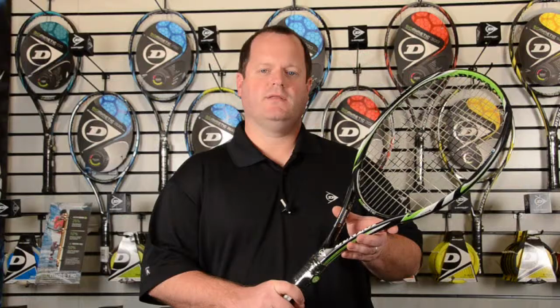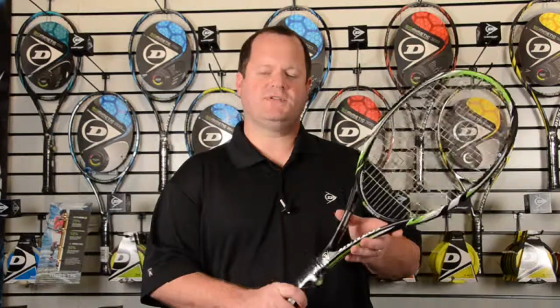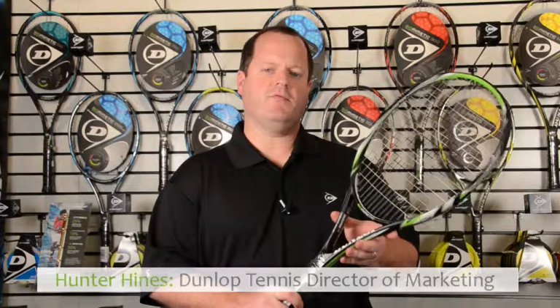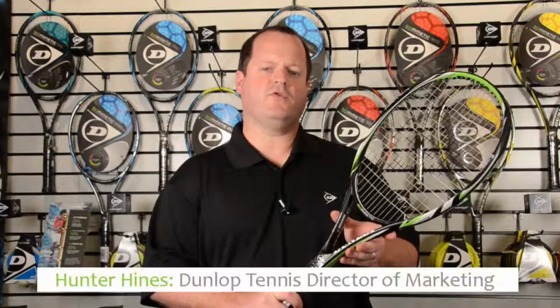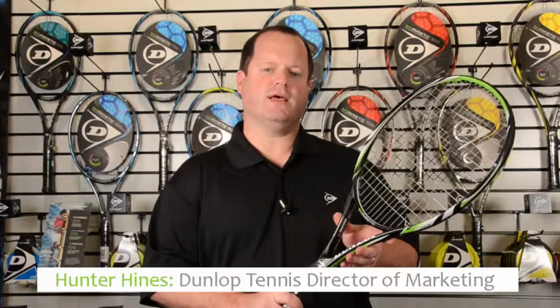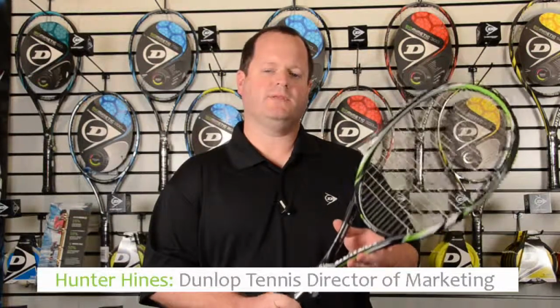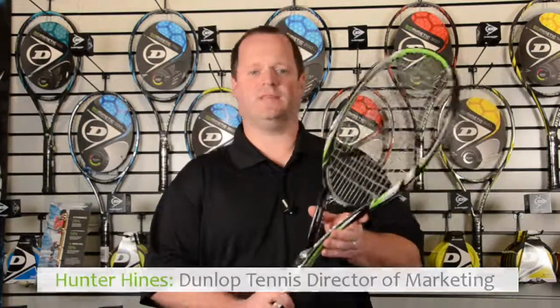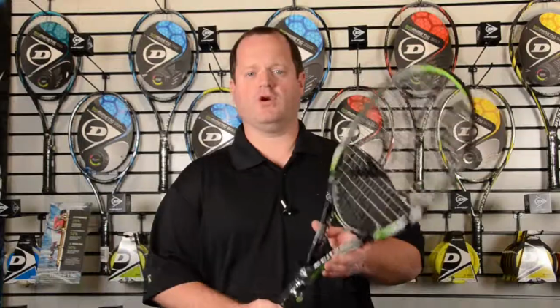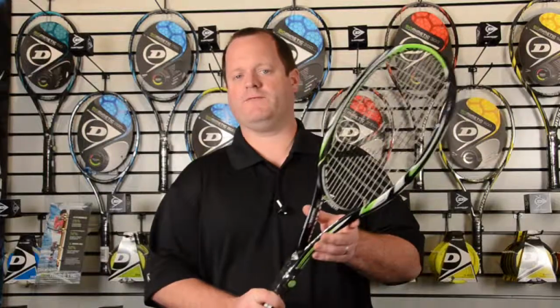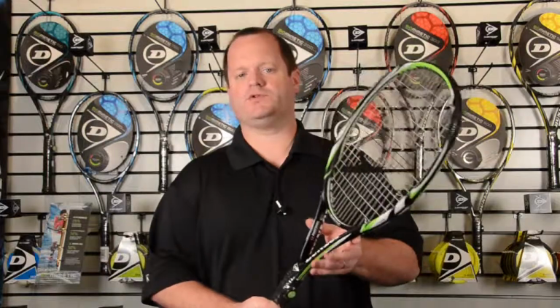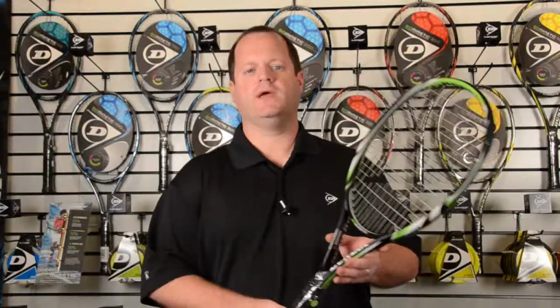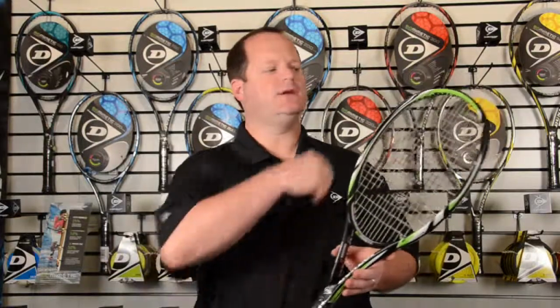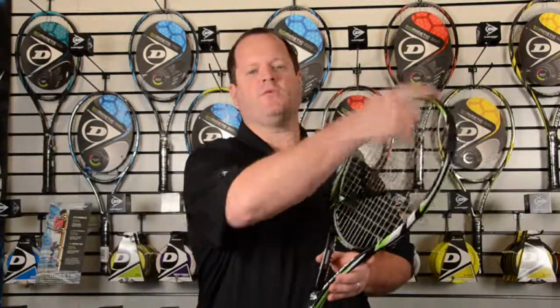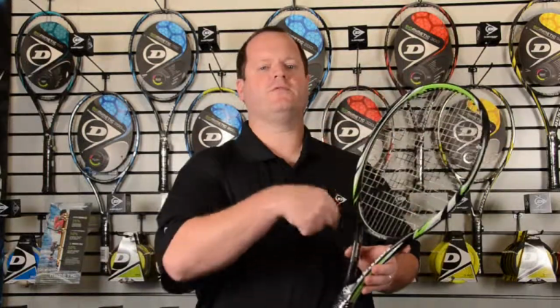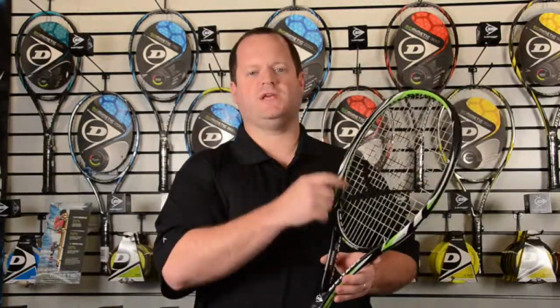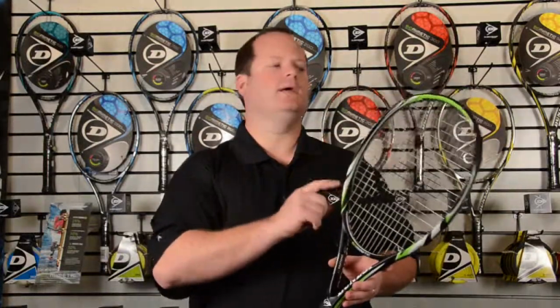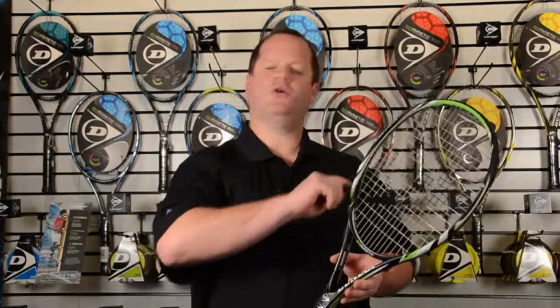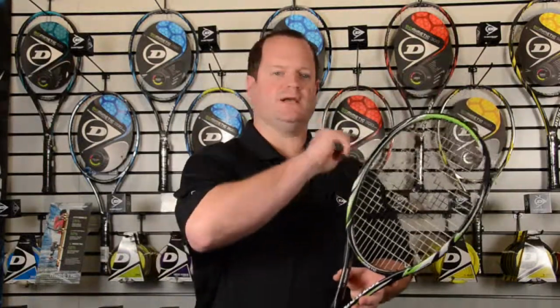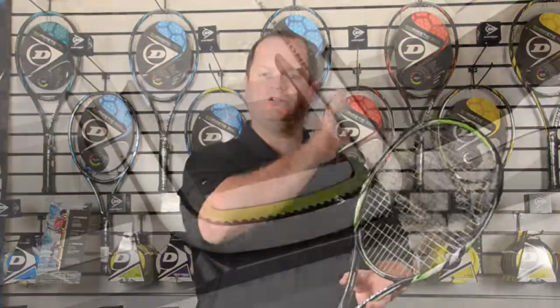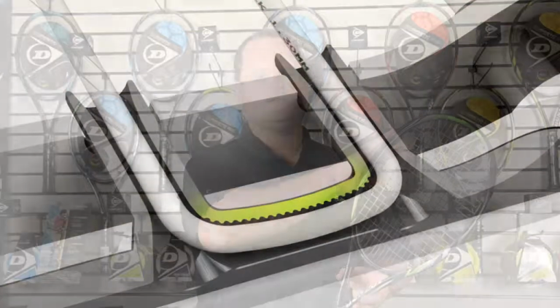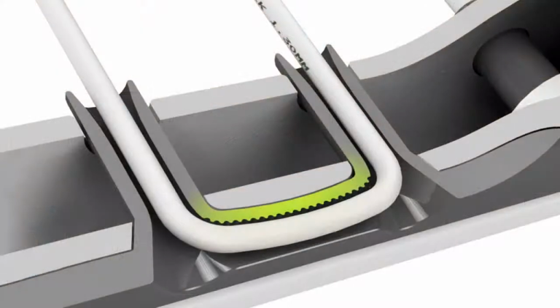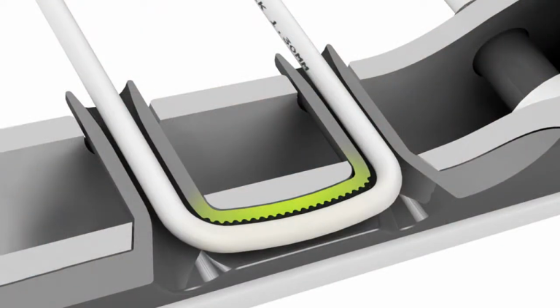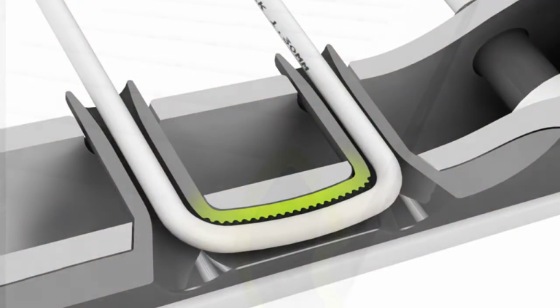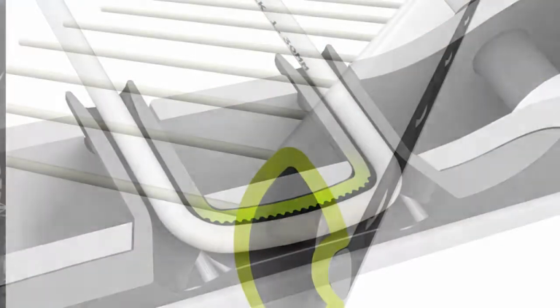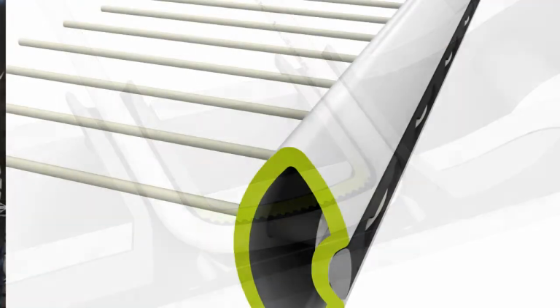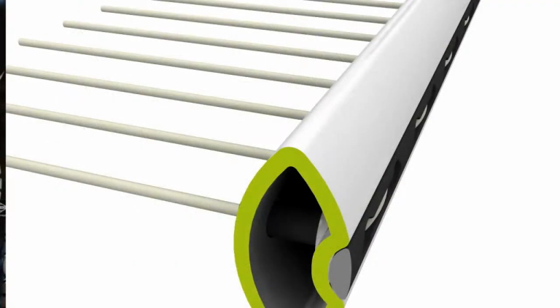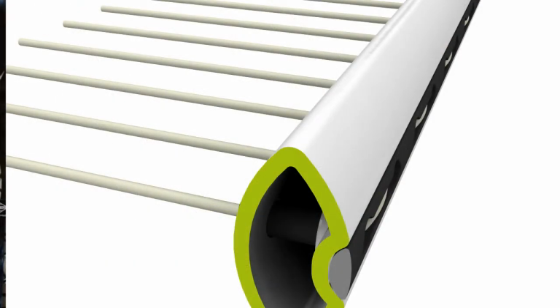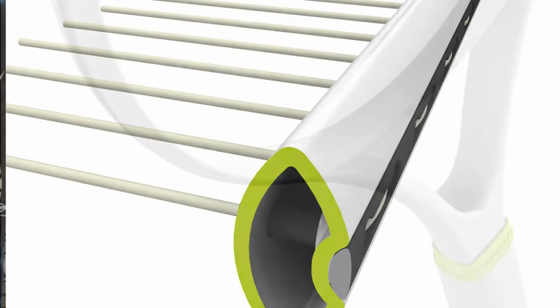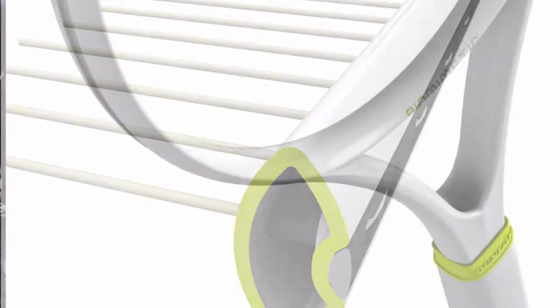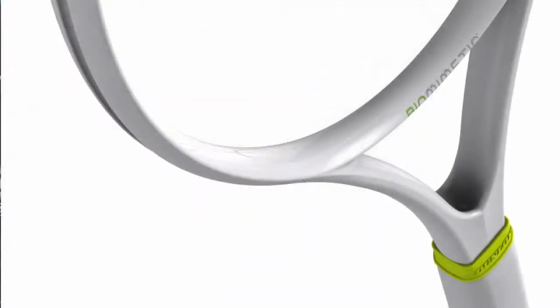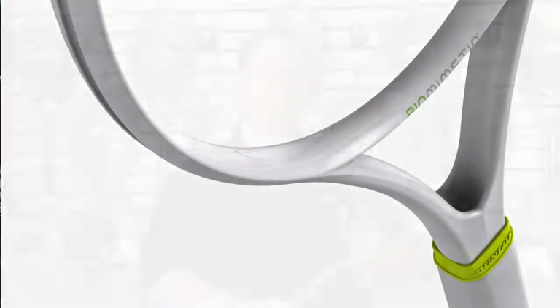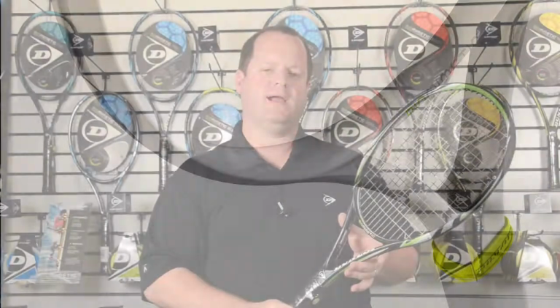This is the Biomimetic 400 Lite. Like the 400 and the 400 Tour, it does have a rounder frame shape. It's loaded with technology — anti-friction grommets, CX technology, and anatomic construction — but this is a lighter weight package.